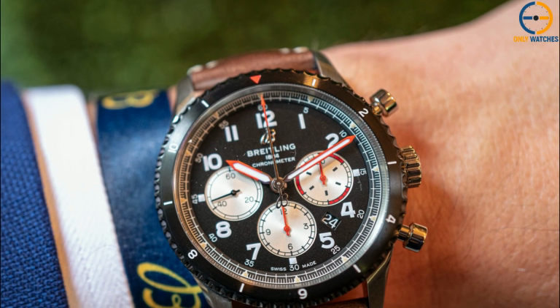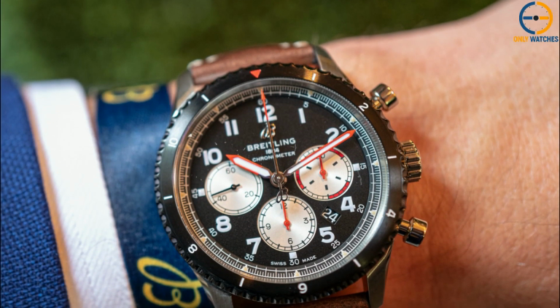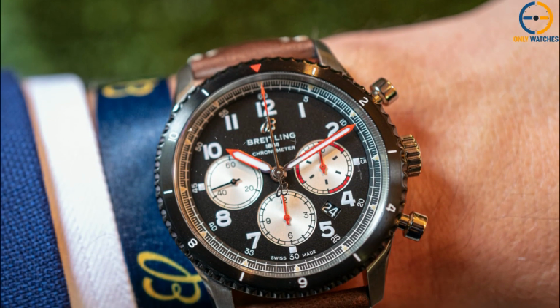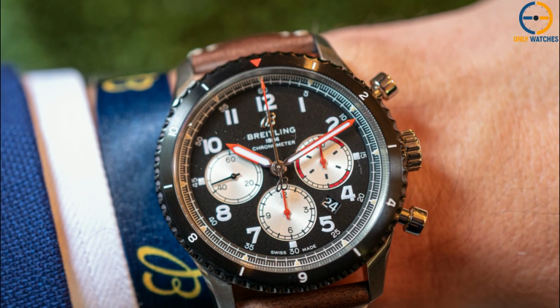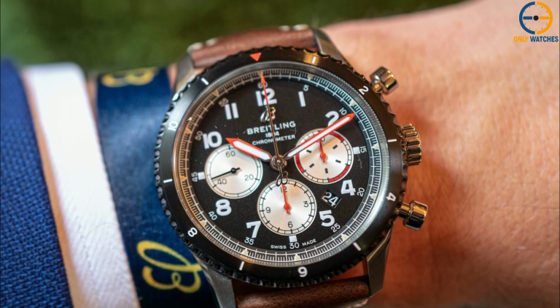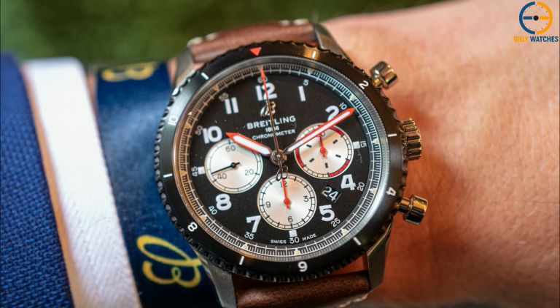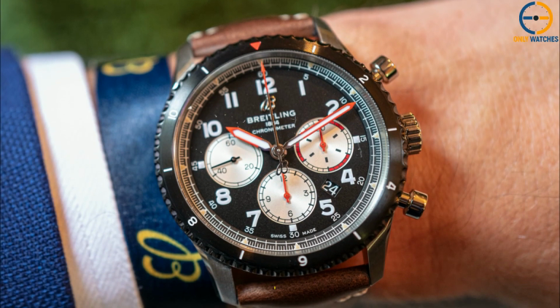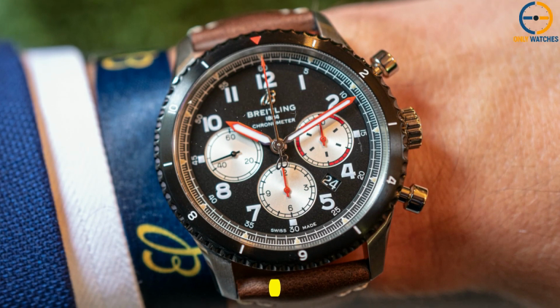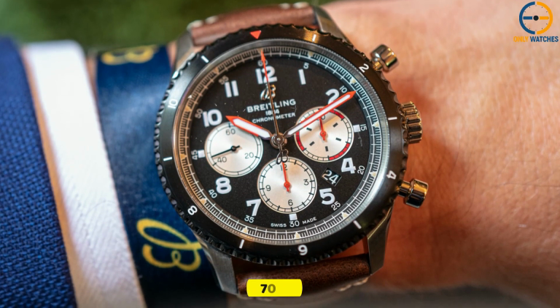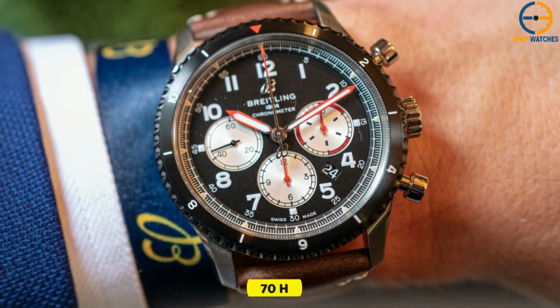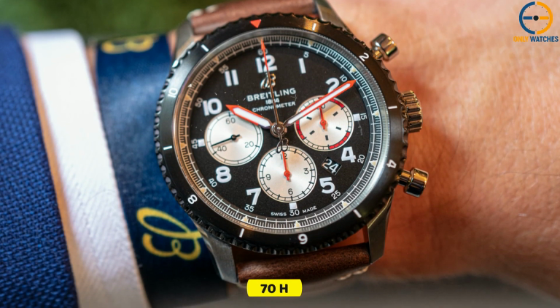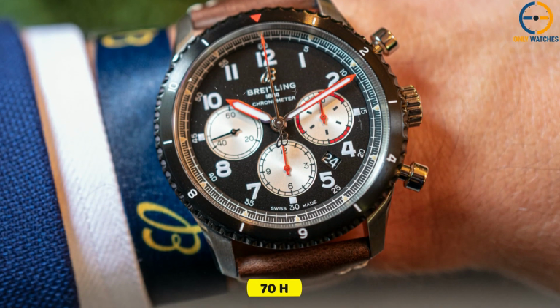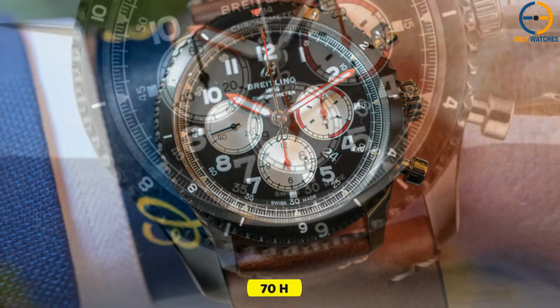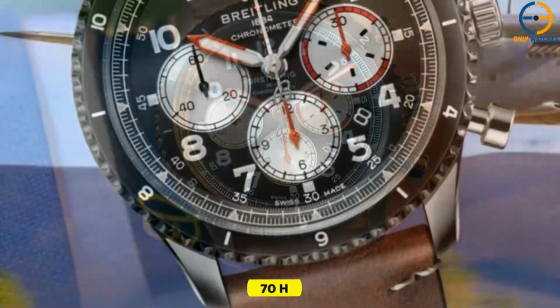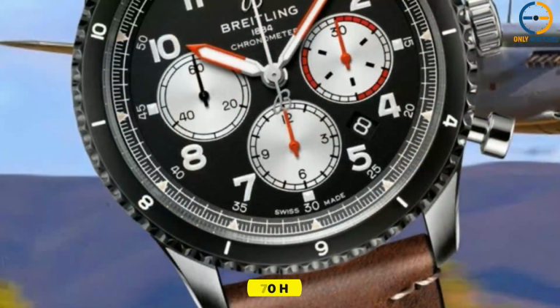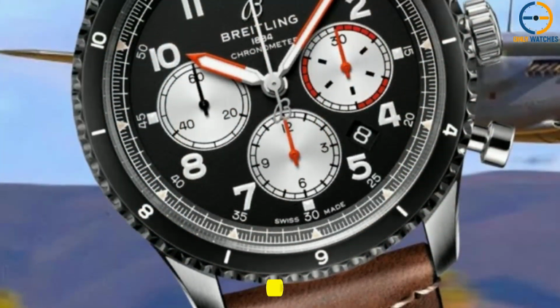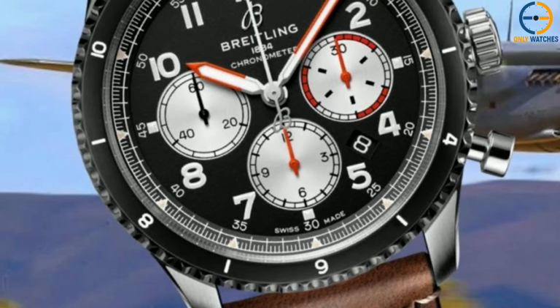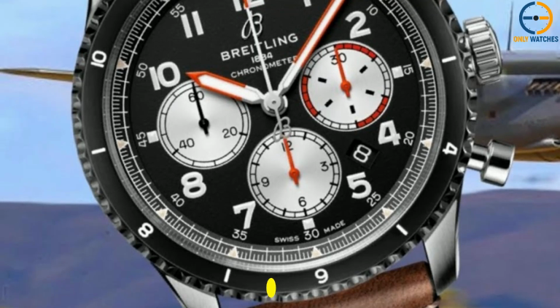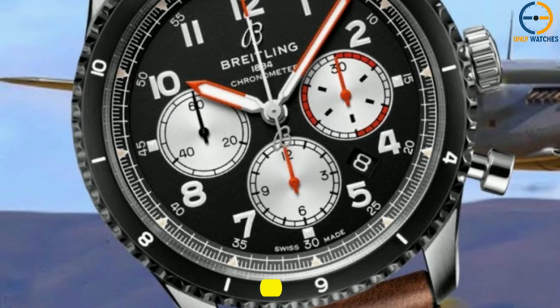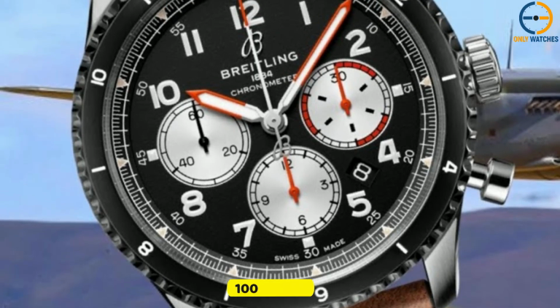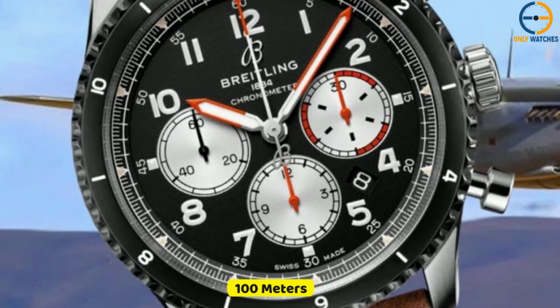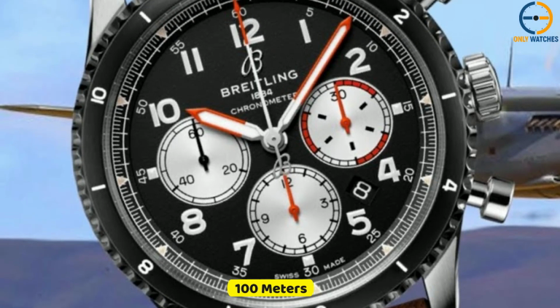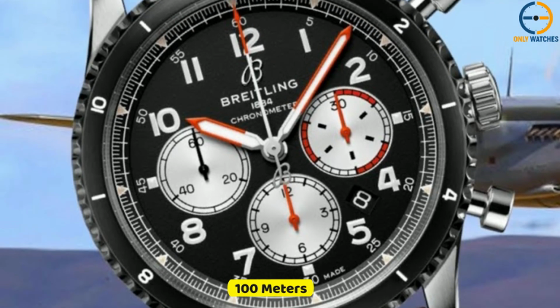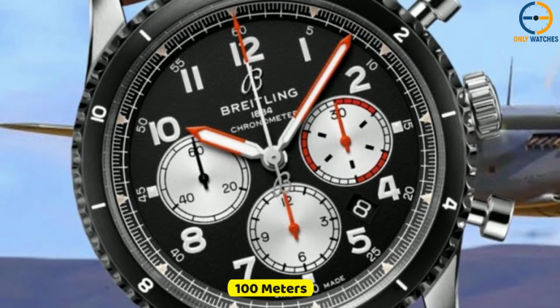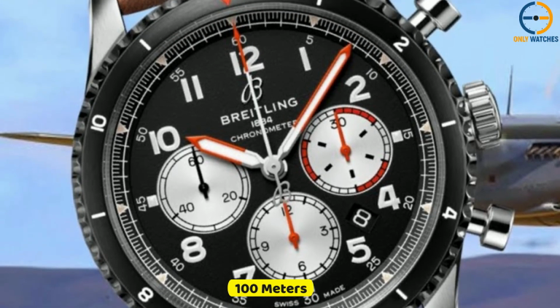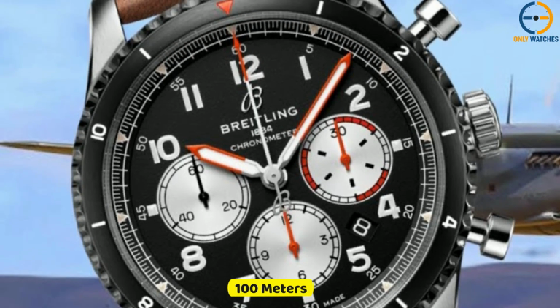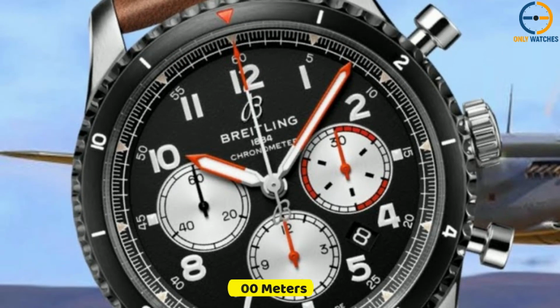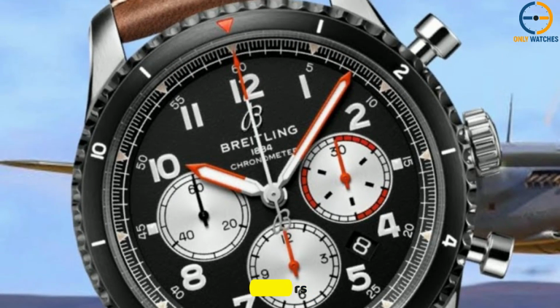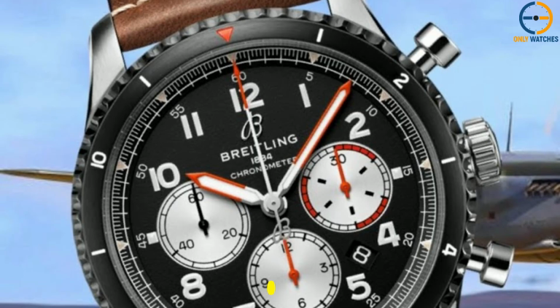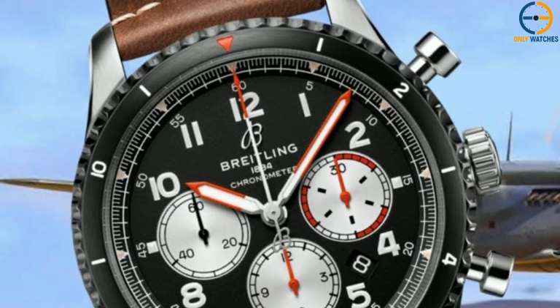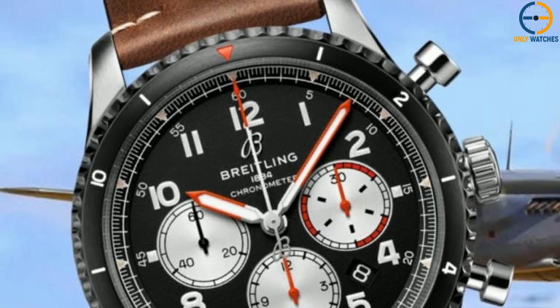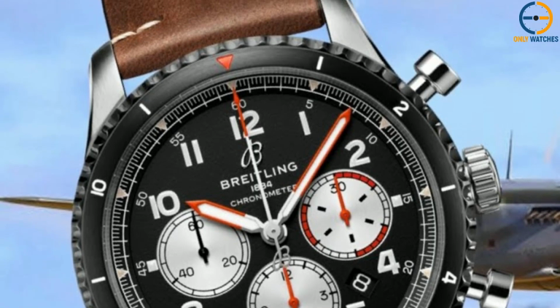Breitling's own mechanical caliber B01, which has a power reserve of about 70 hours, is hidden beneath the case. The 100-meter water-resistance watch comes on a brown leather strap with a pin buckle or a folding clasp.